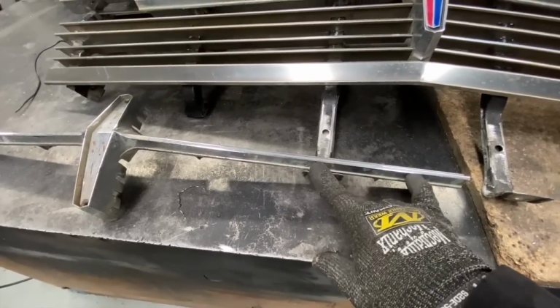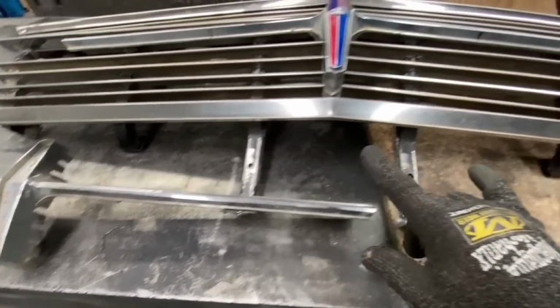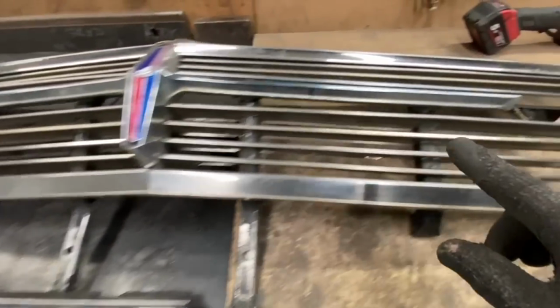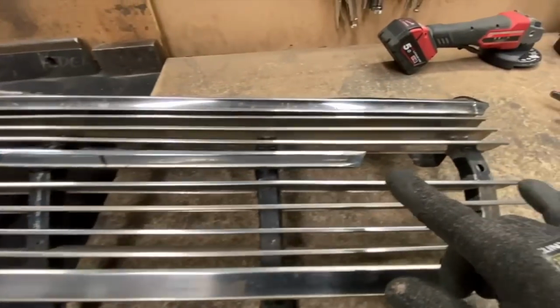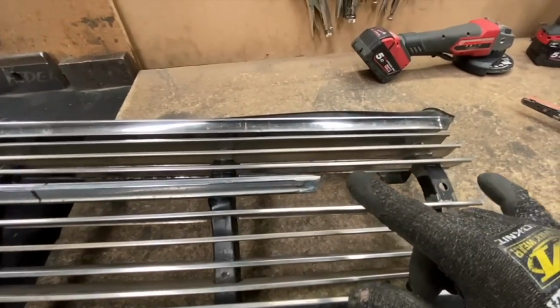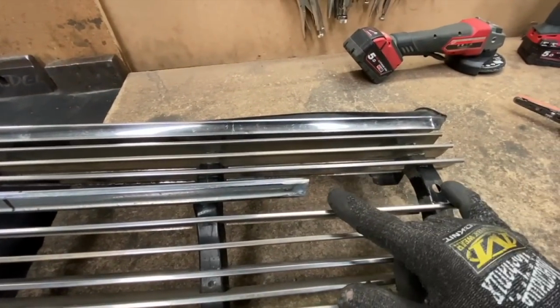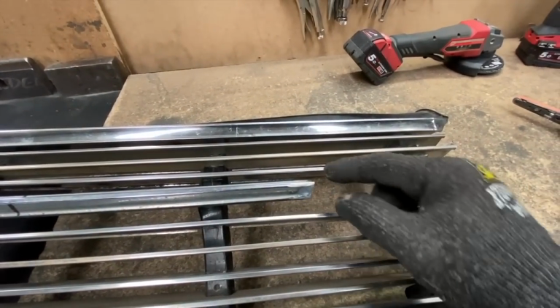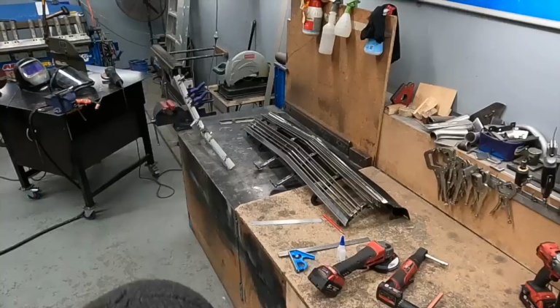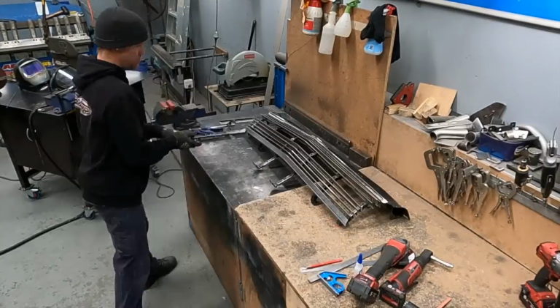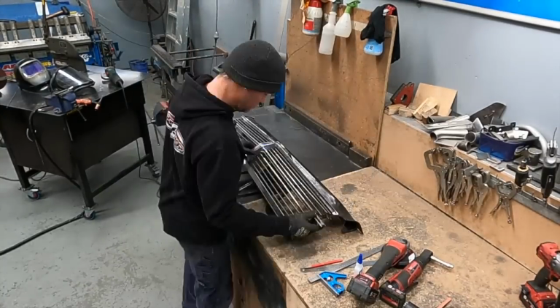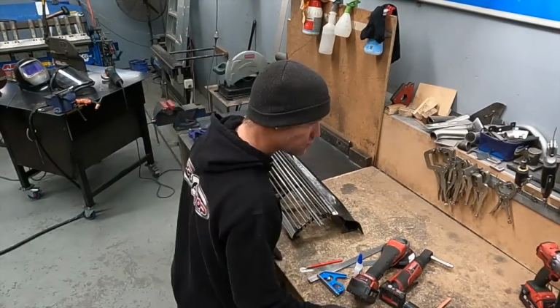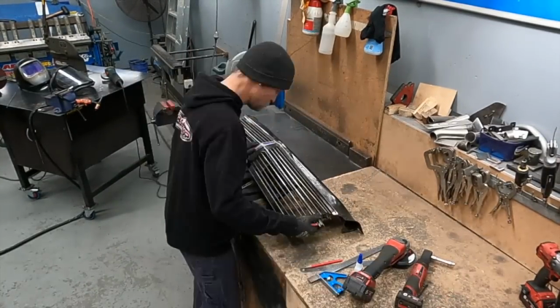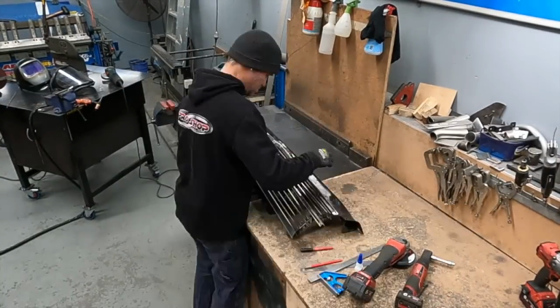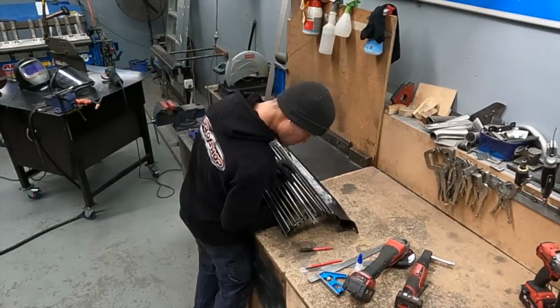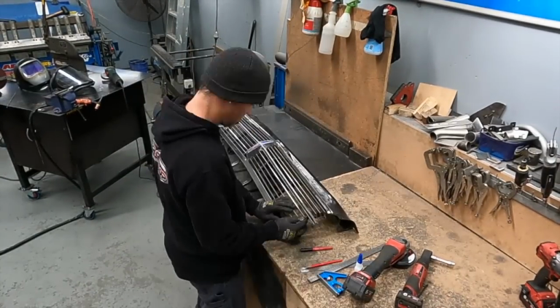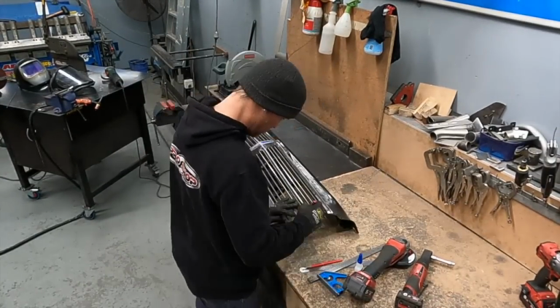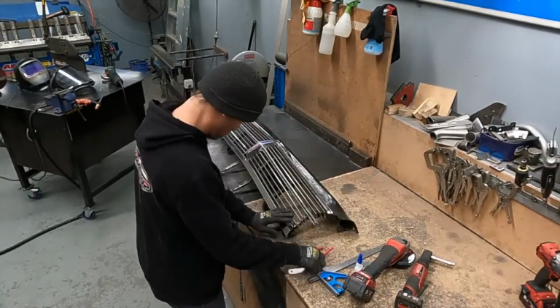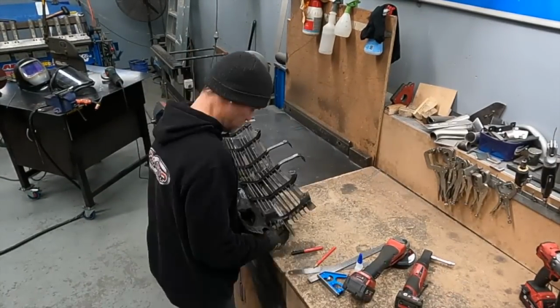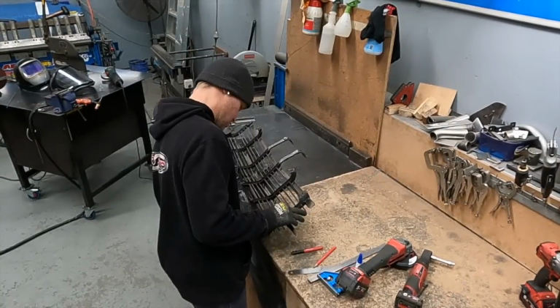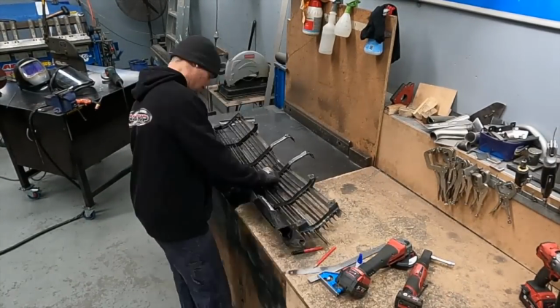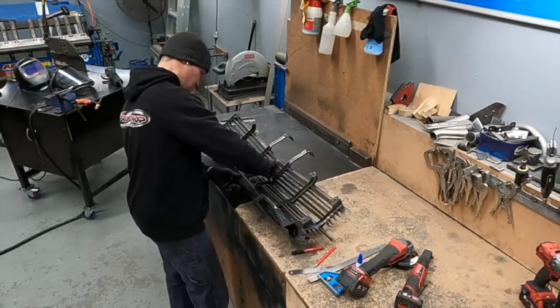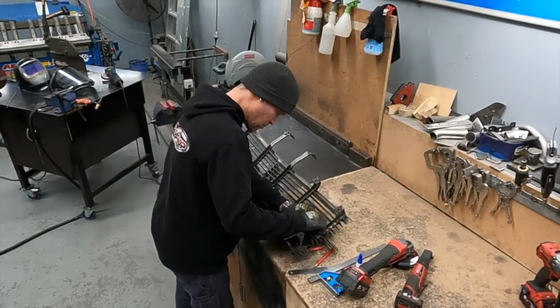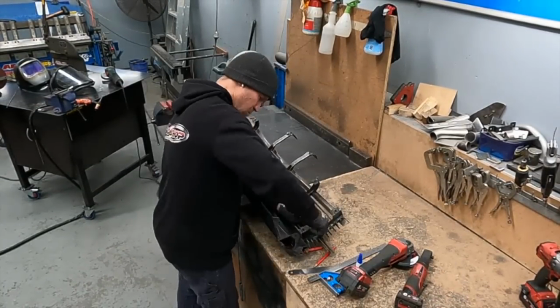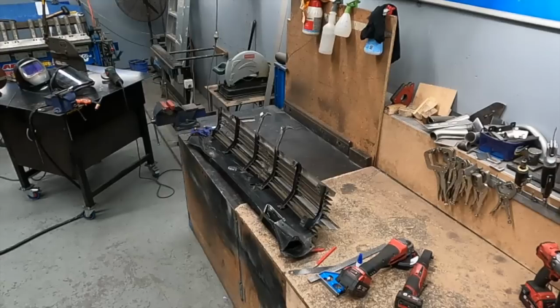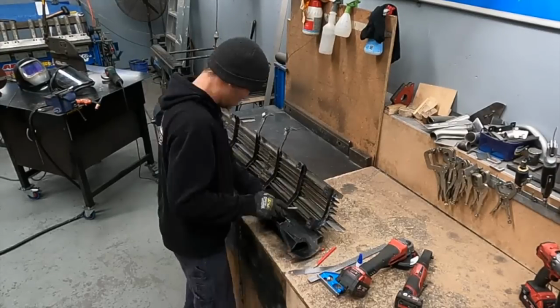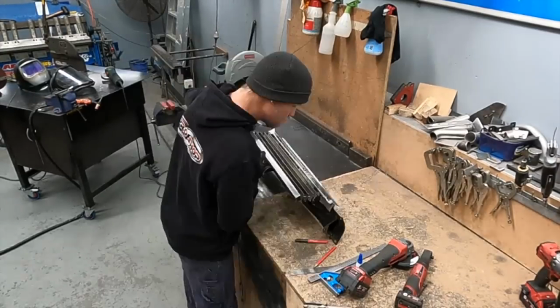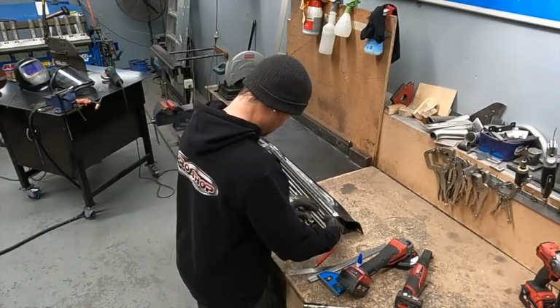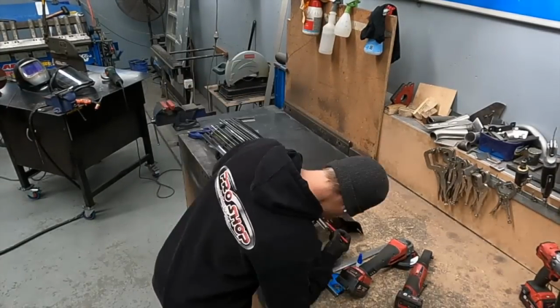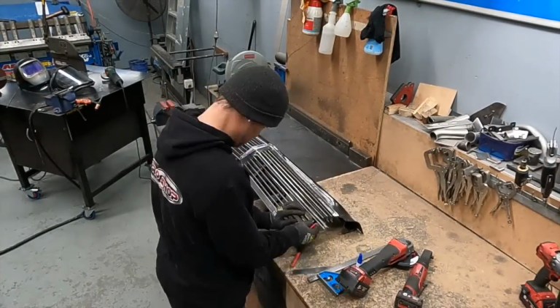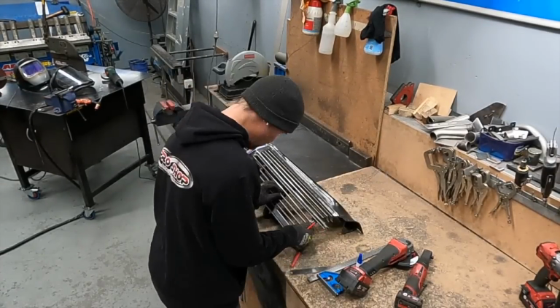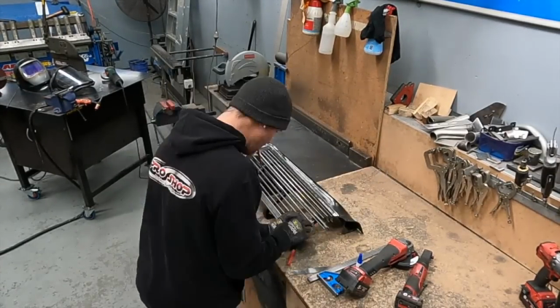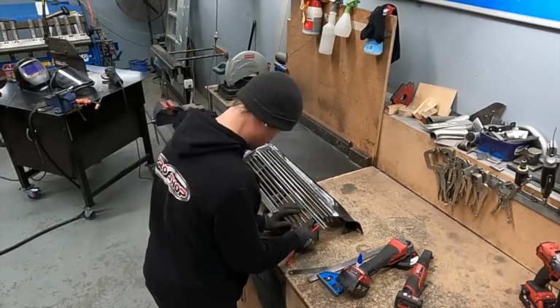I did try to weld it together but just couldn't get it to weld properly. Not sure if these sections are made of magnesium, but for now I just glued it together and we can either paint it, have it cast, or machine one out of billet.